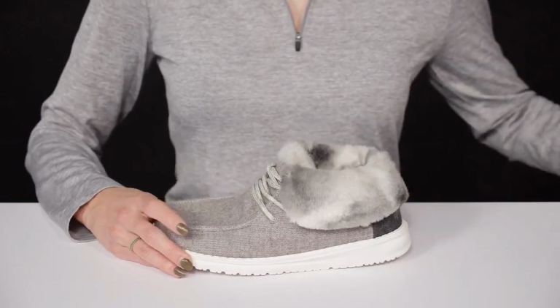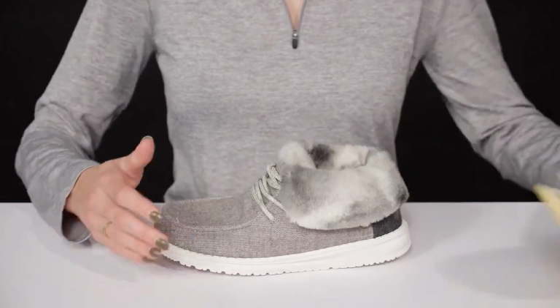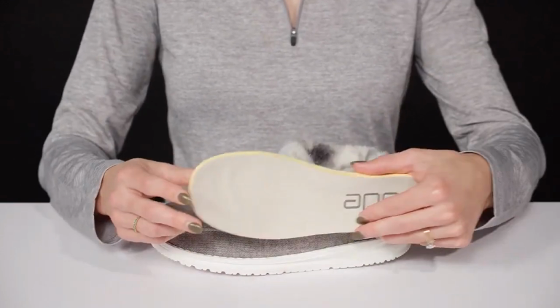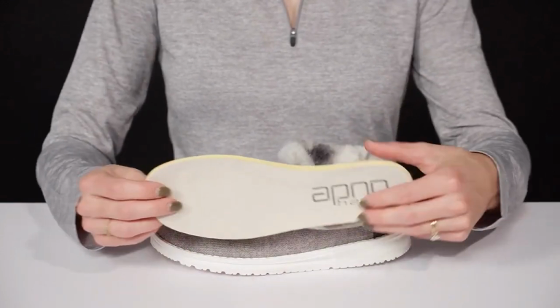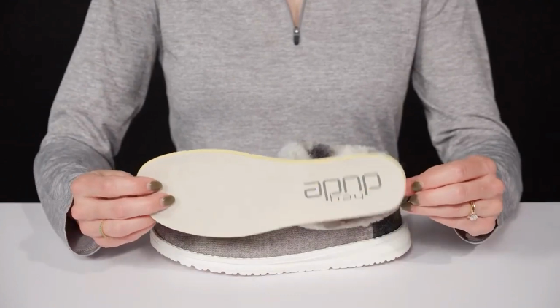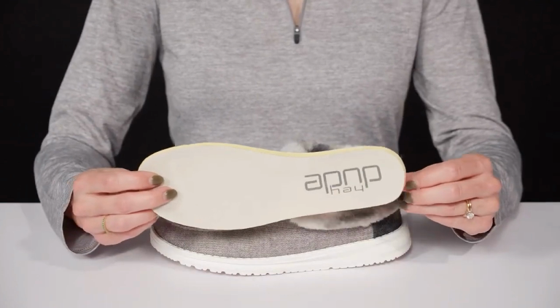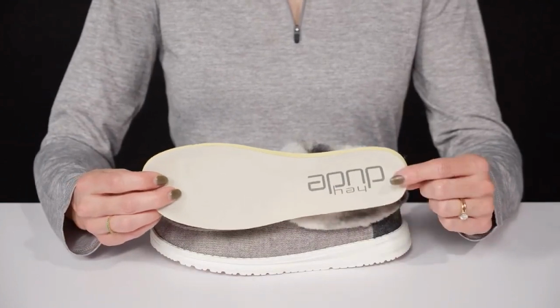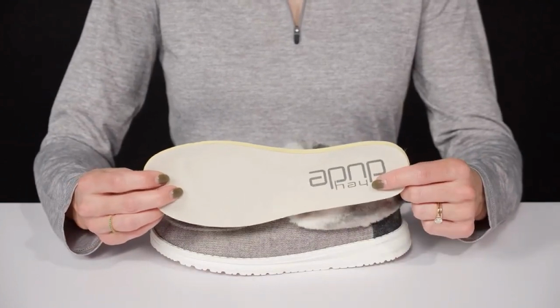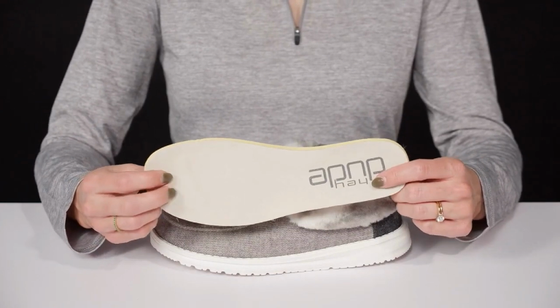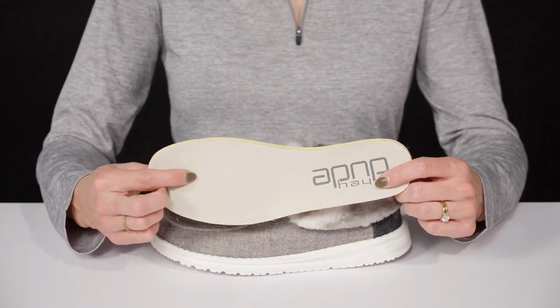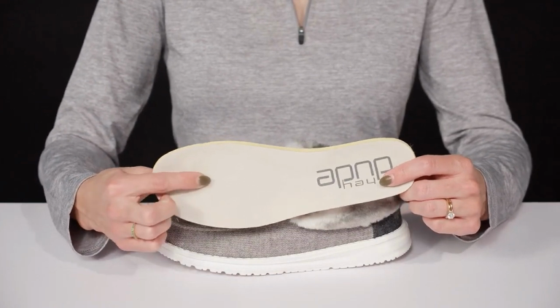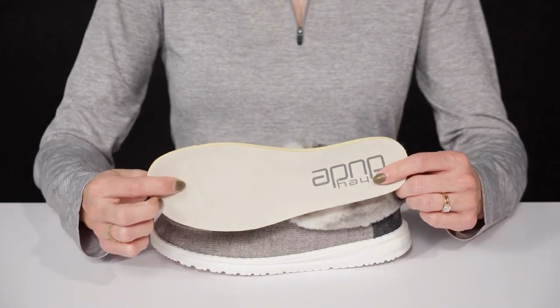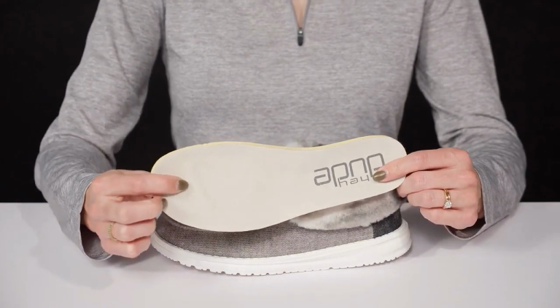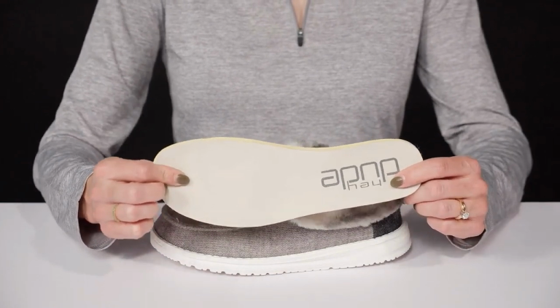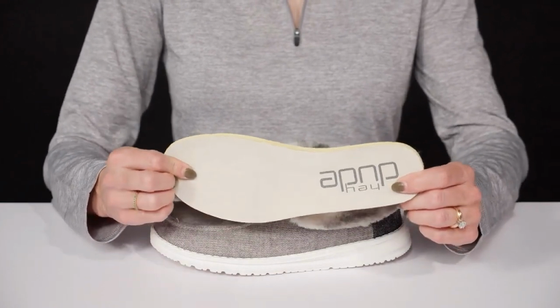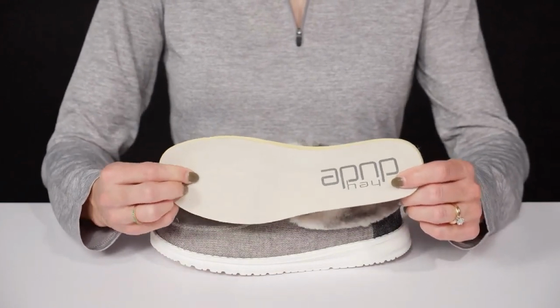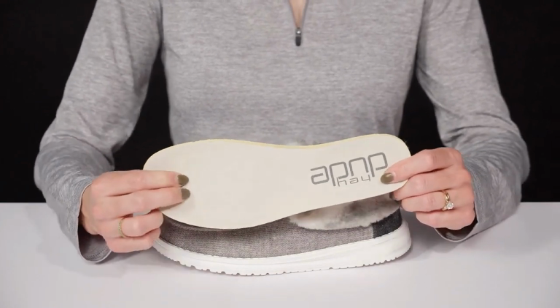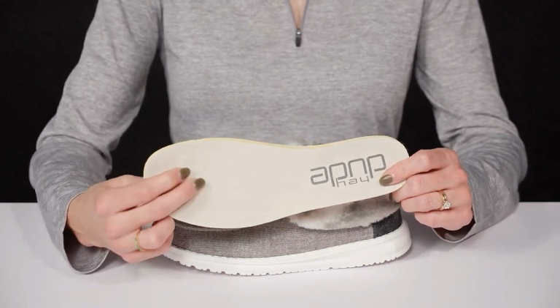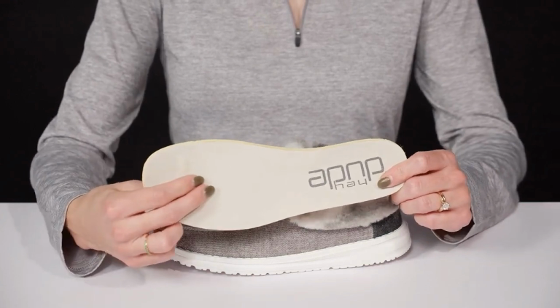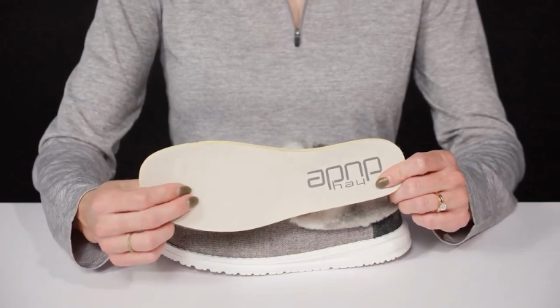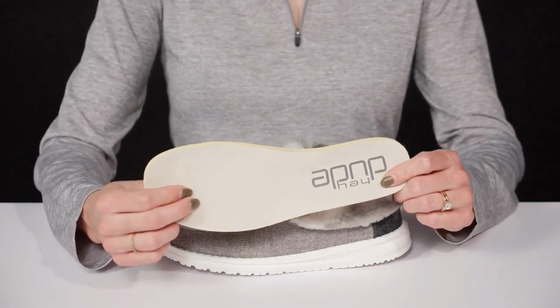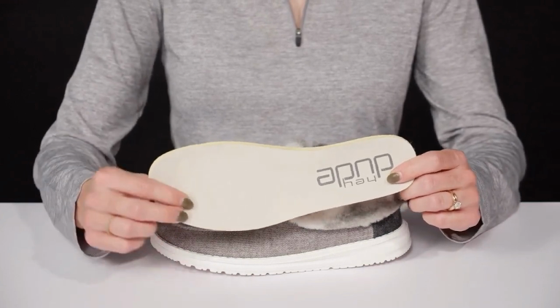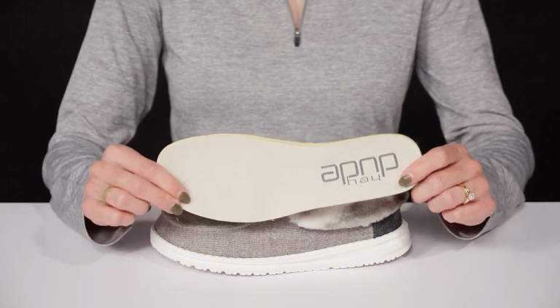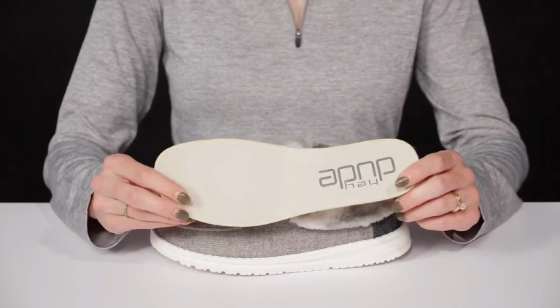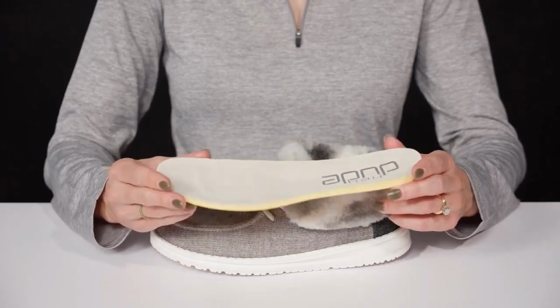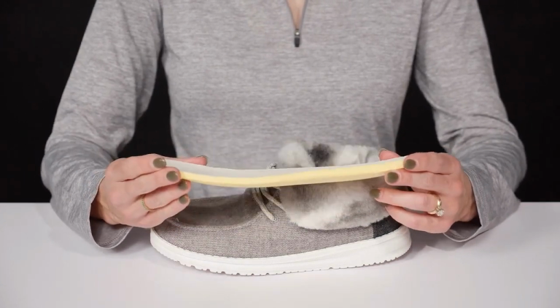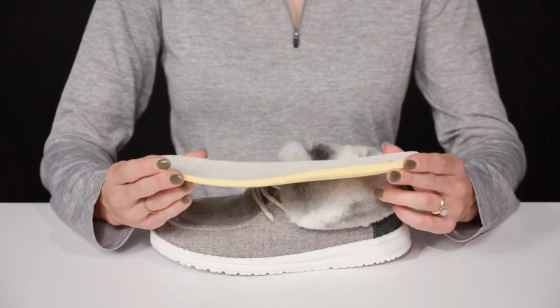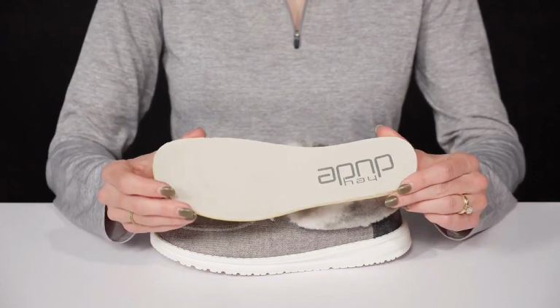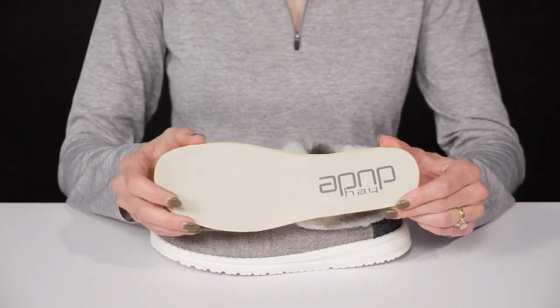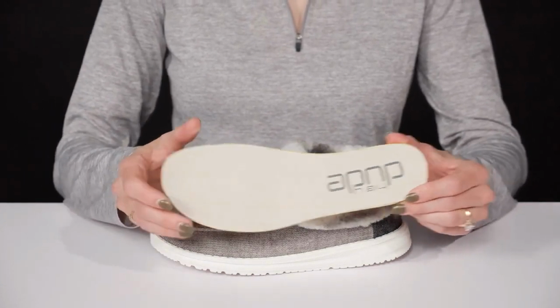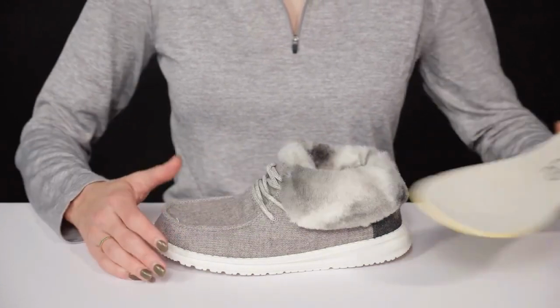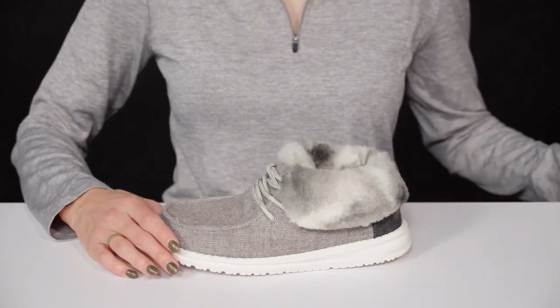They have a removable footbed — it's cushioned for comfort. But then they also have this nice toe bar that's gonna help with the natural gripping motion of your foot, making these really comfy for a sweet ride all day.